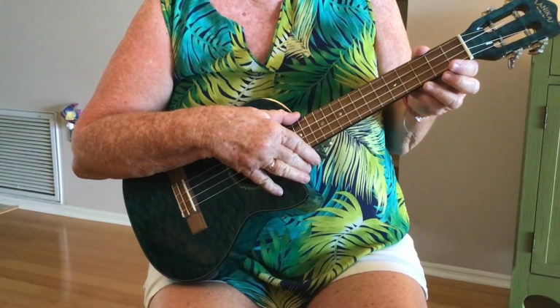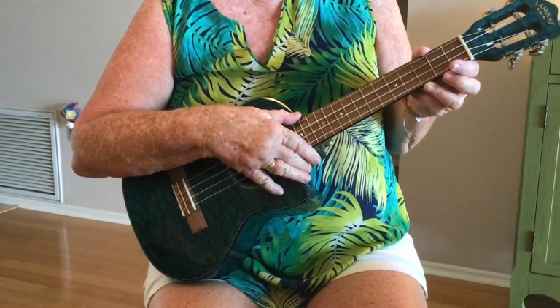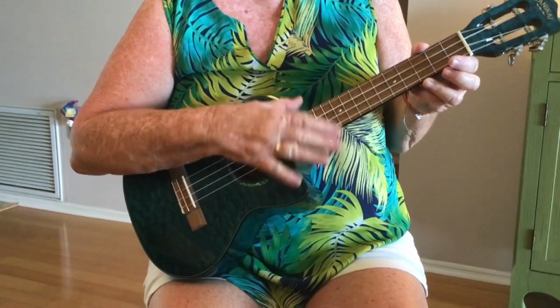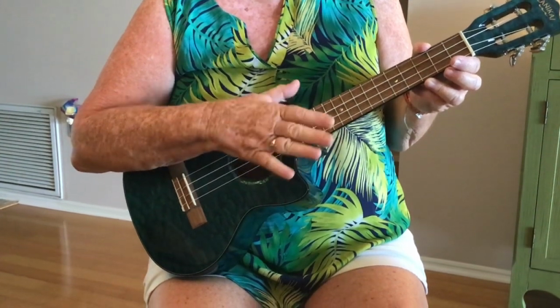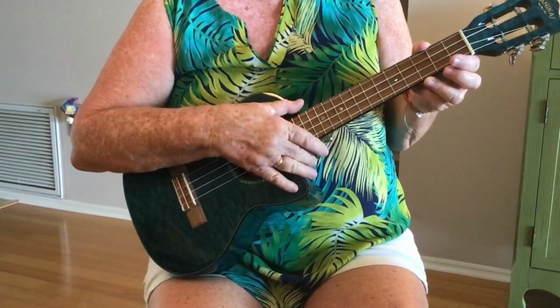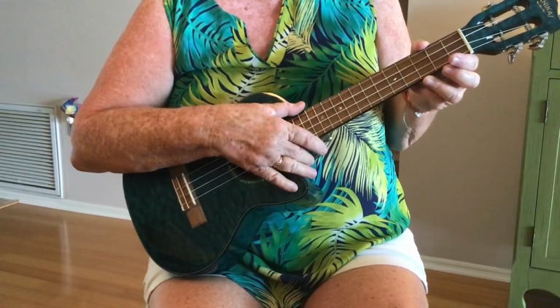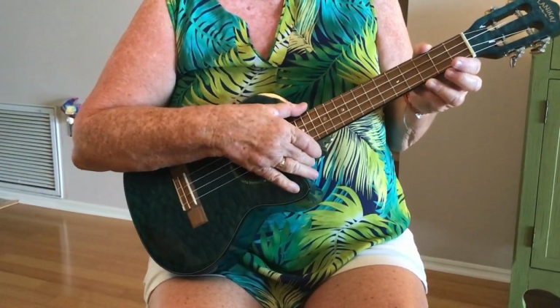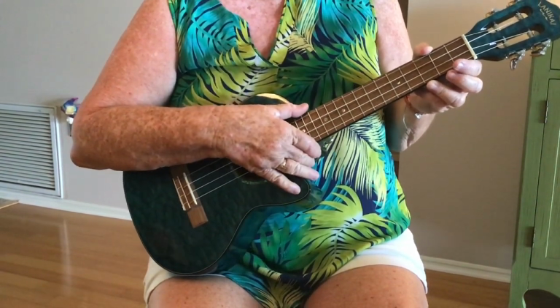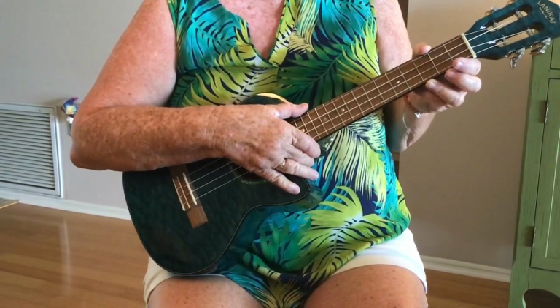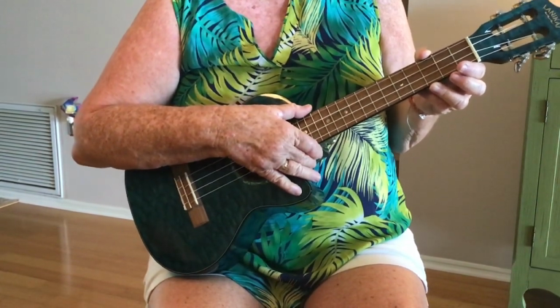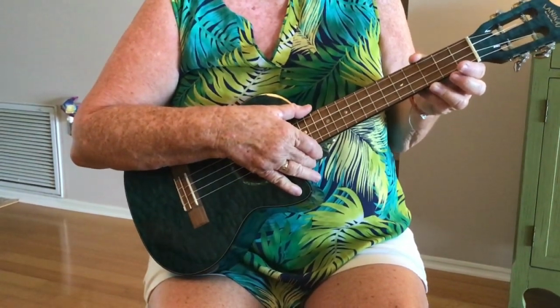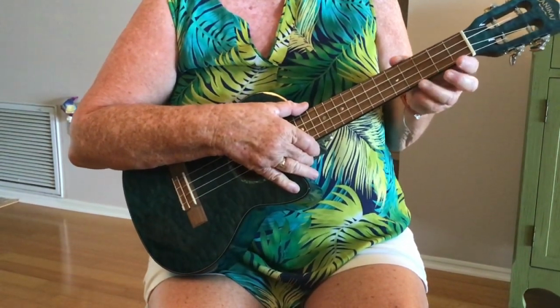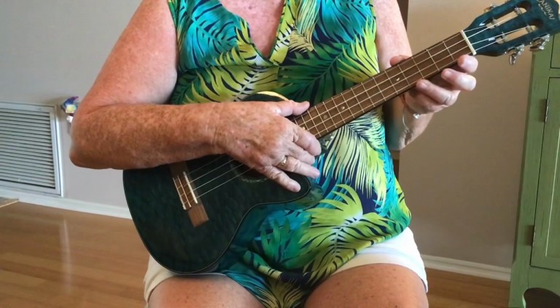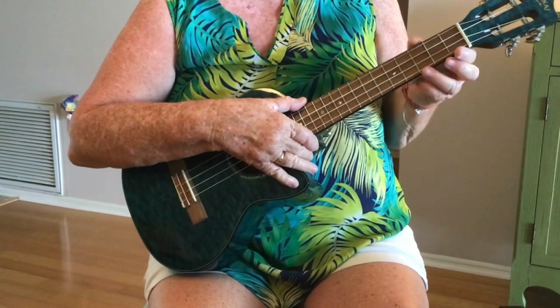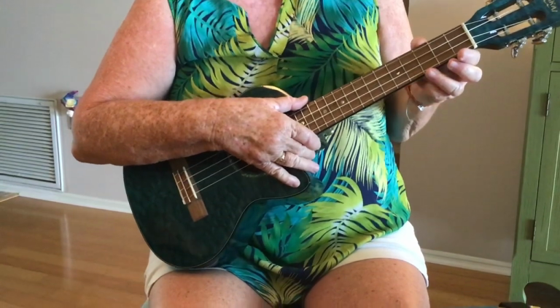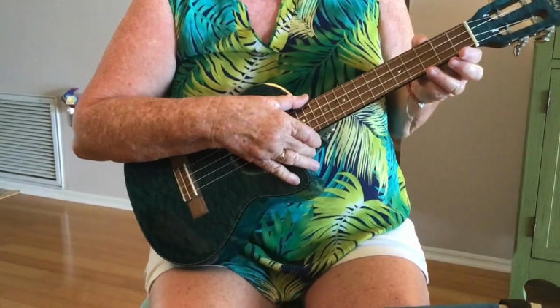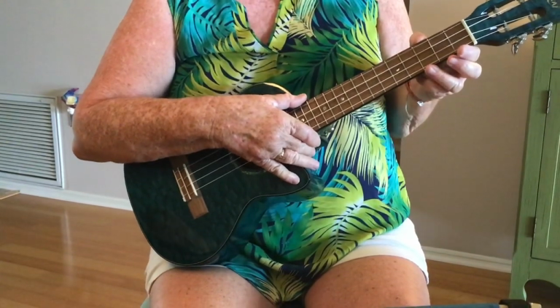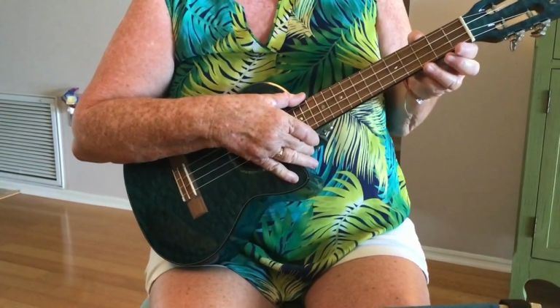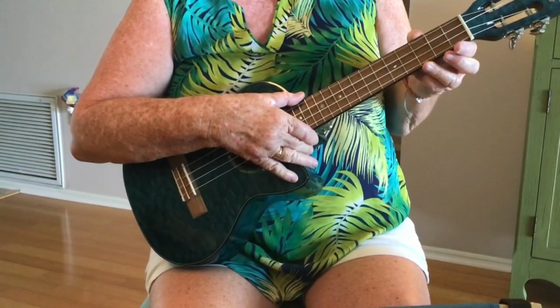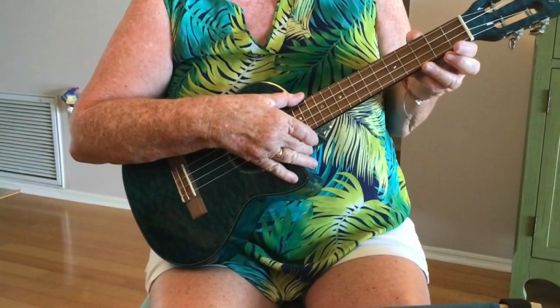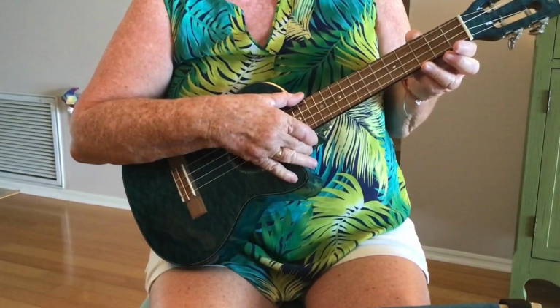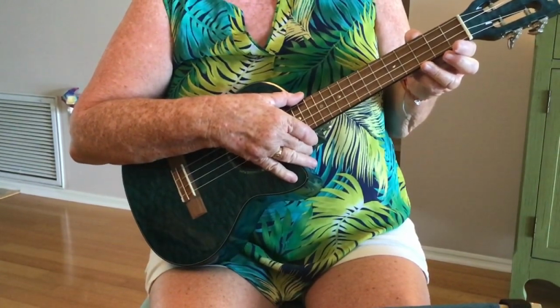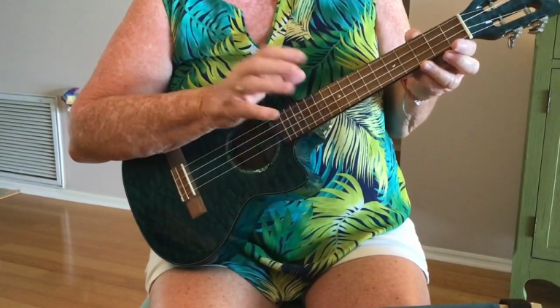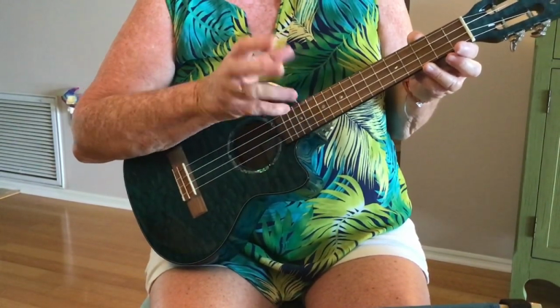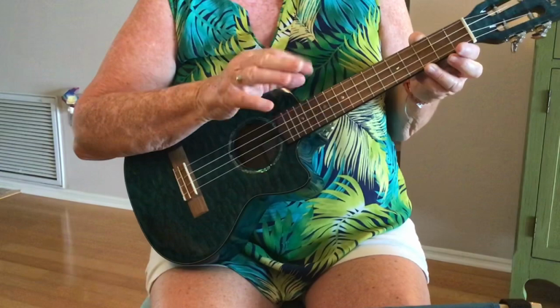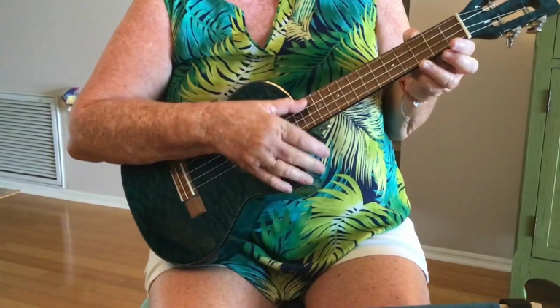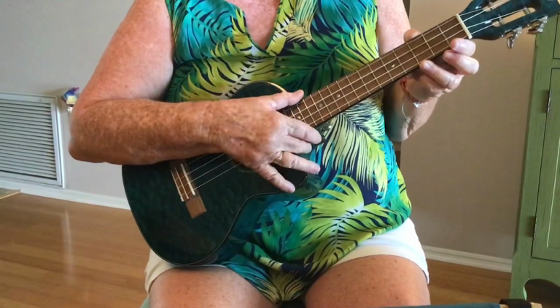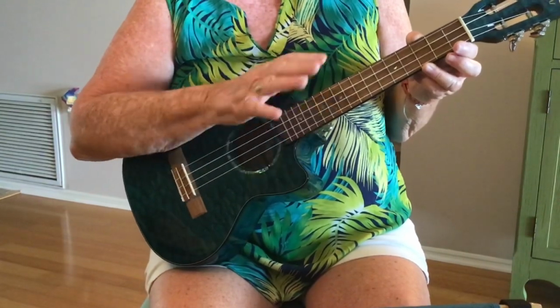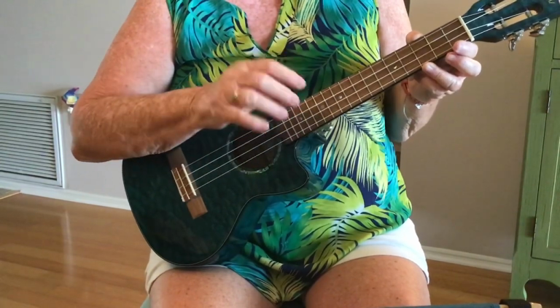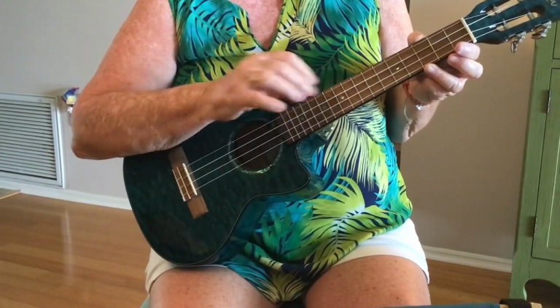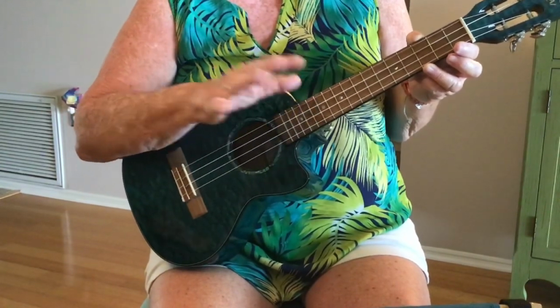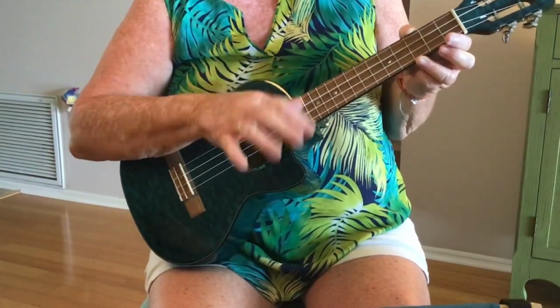We just barely got started with this one when we had to stop, so we're going to work on the Proud Mary intro that happens after everything.